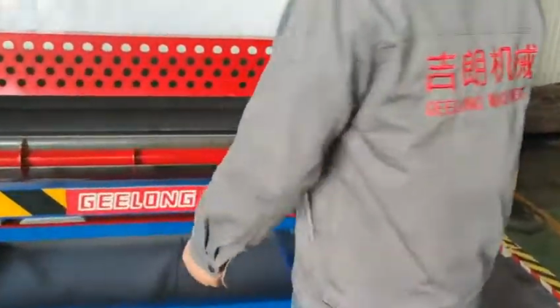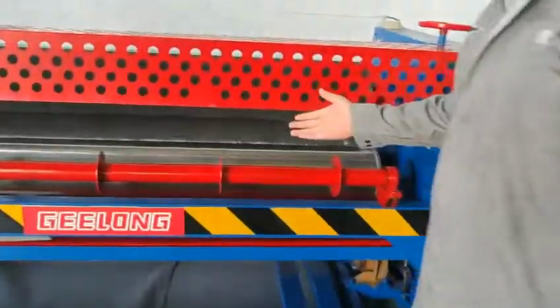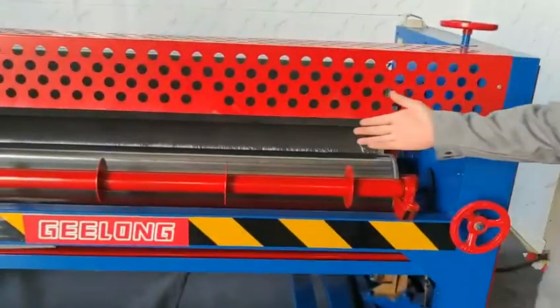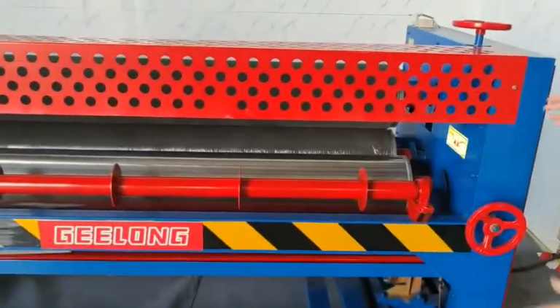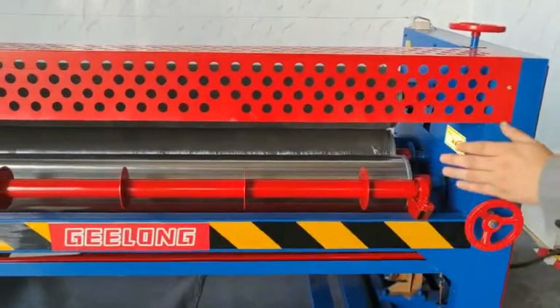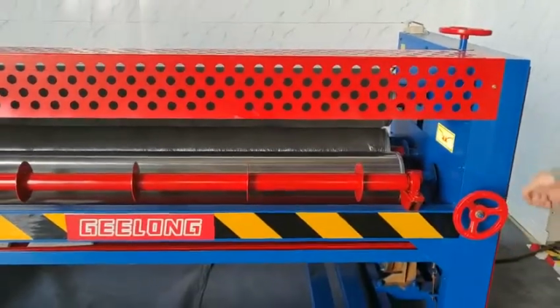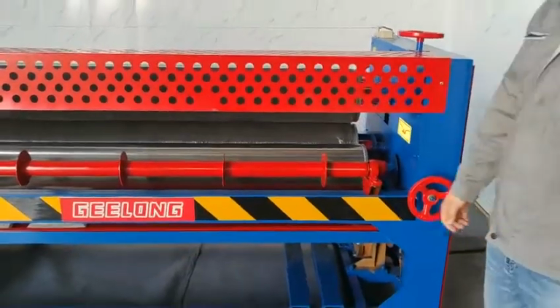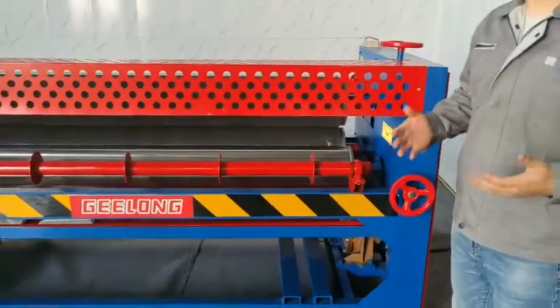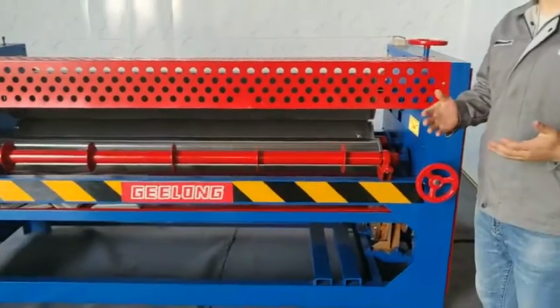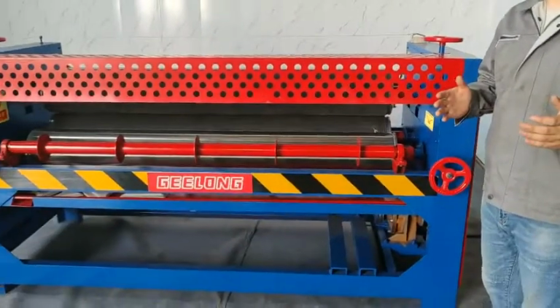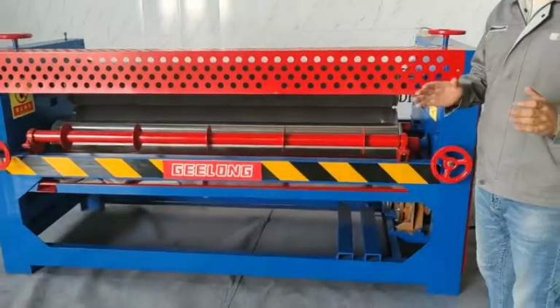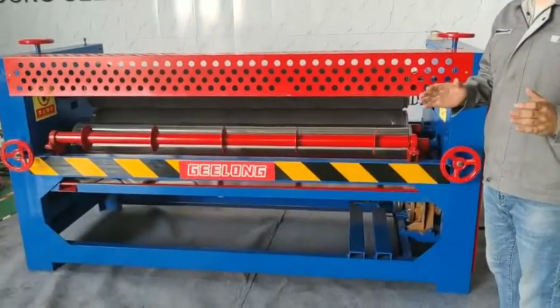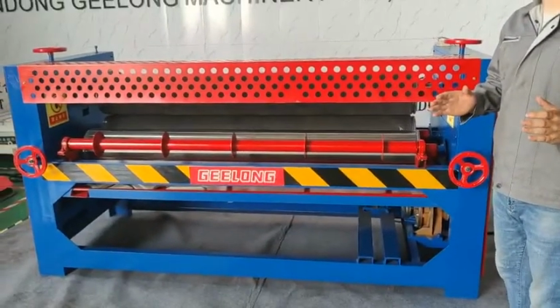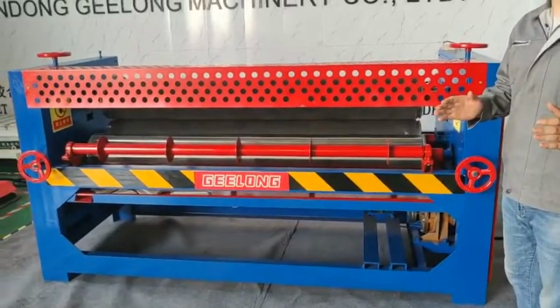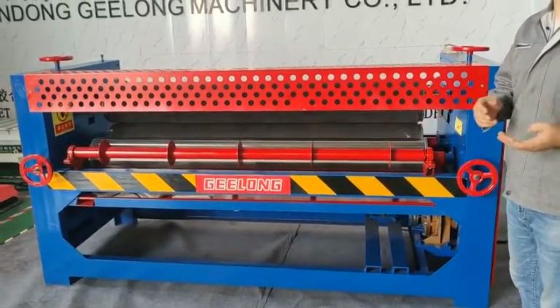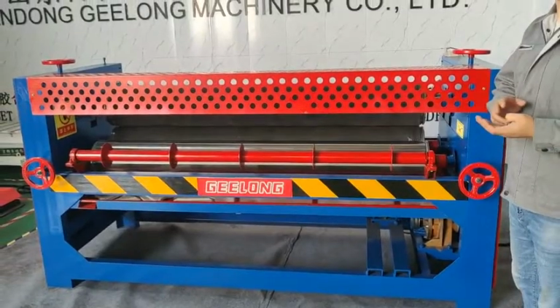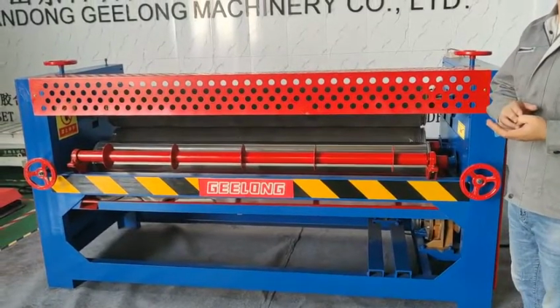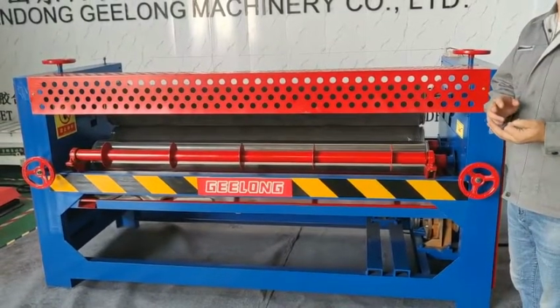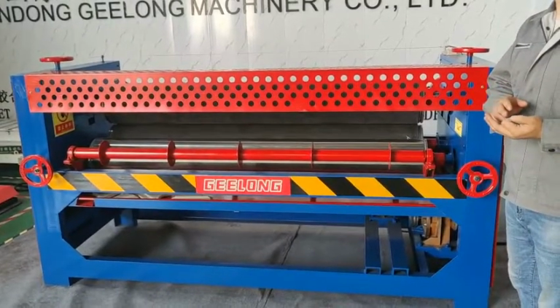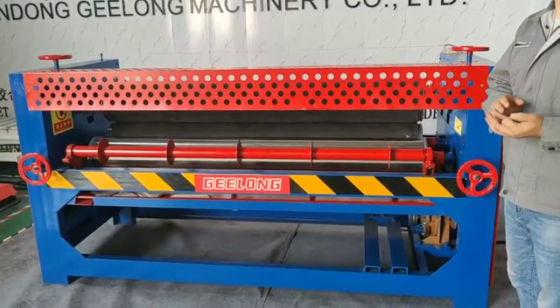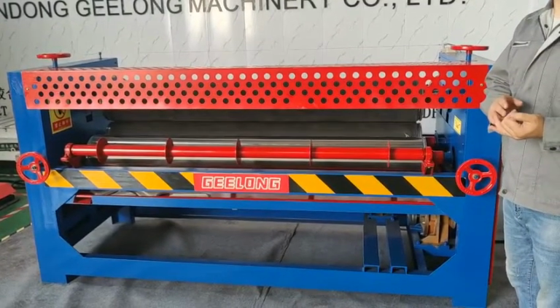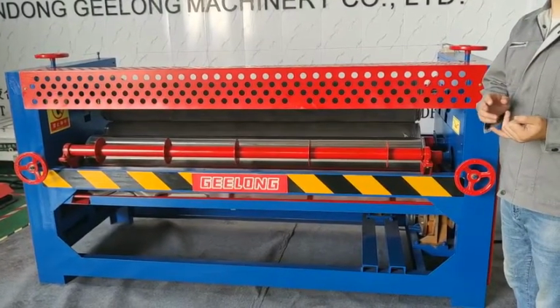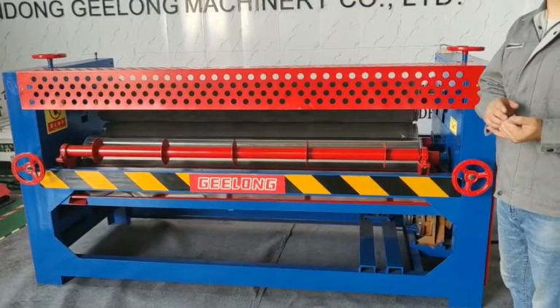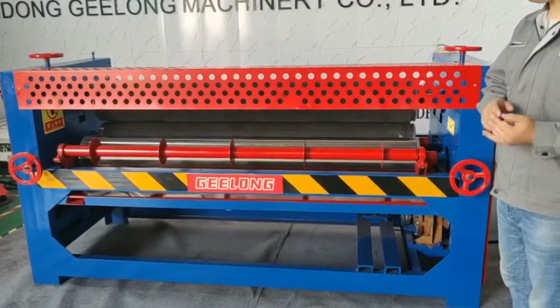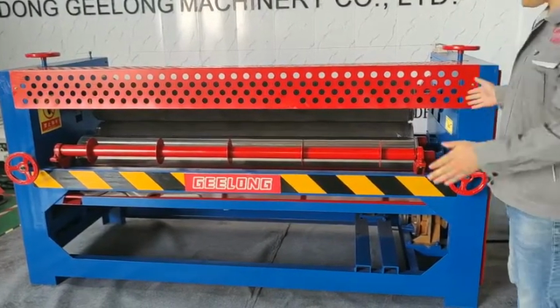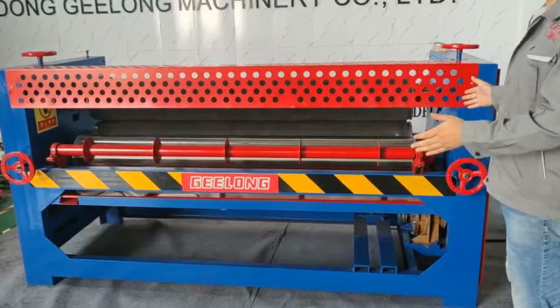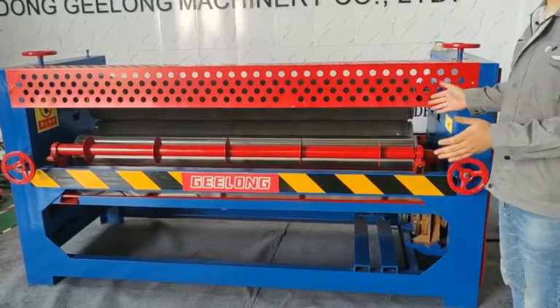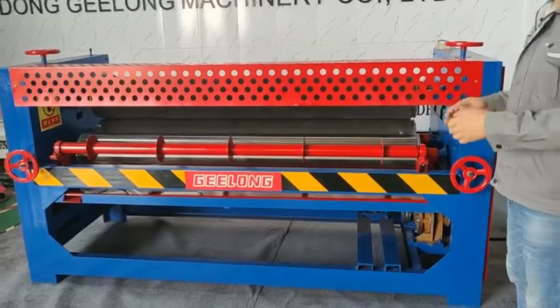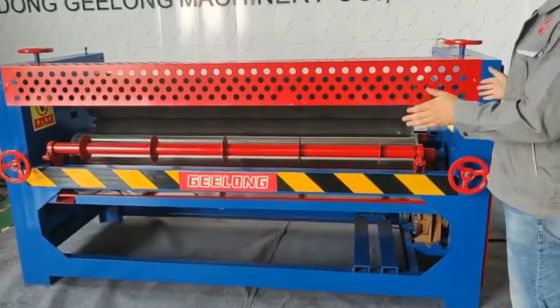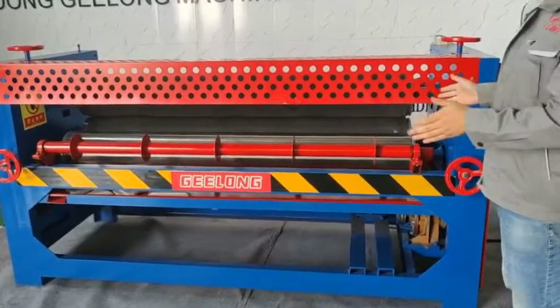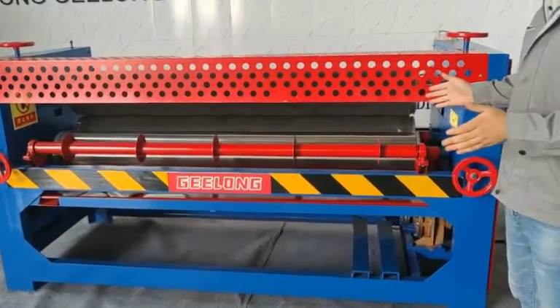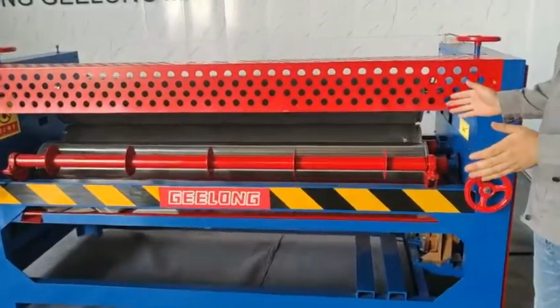This glue spread machine is working with 4 feet. But we can produce many sizes for you like 5 feet, 7 feet, 8 feet, 10 feet. This machine is 4 feet. This is our glue spread machine sample.